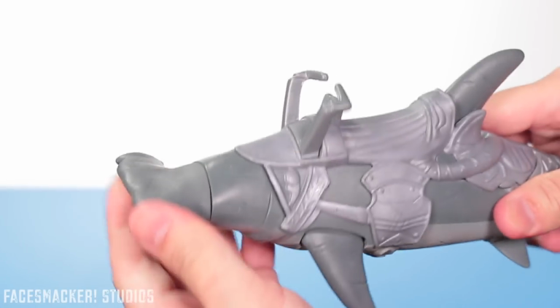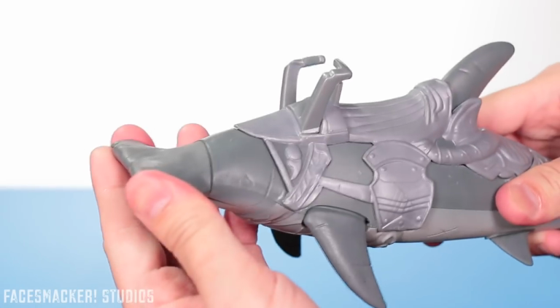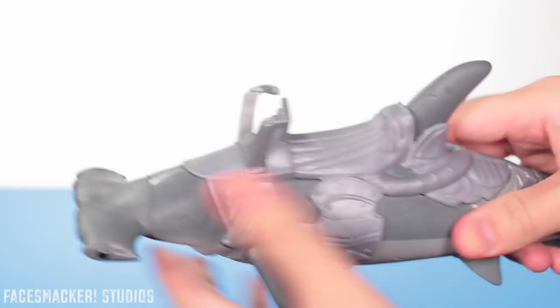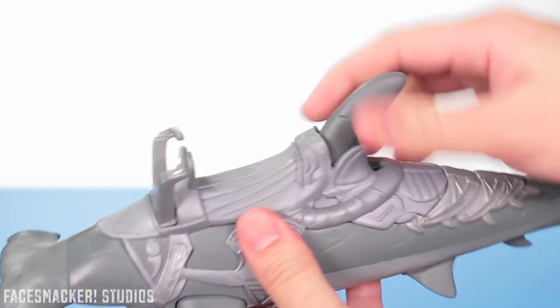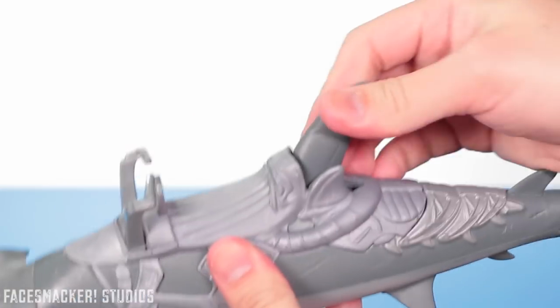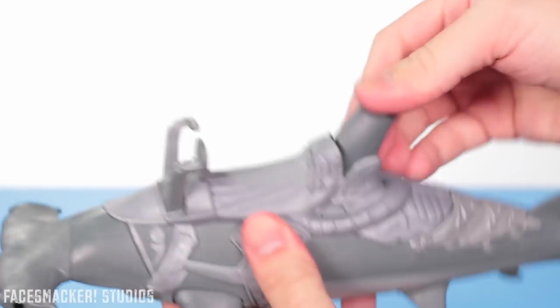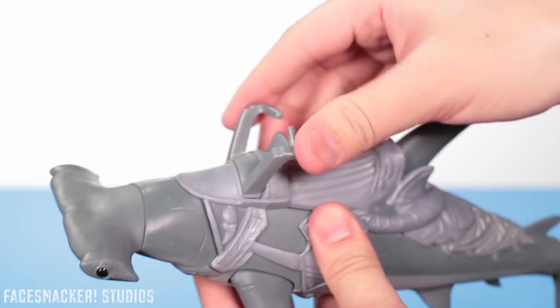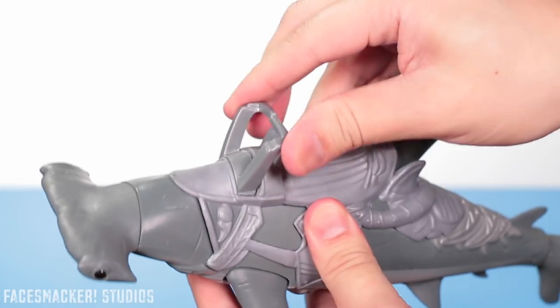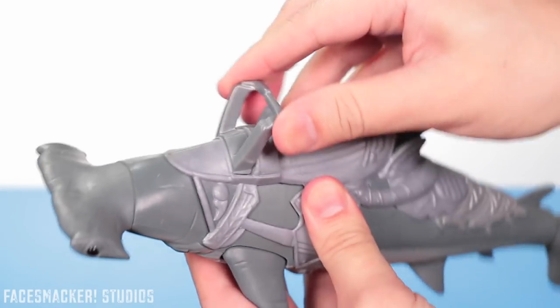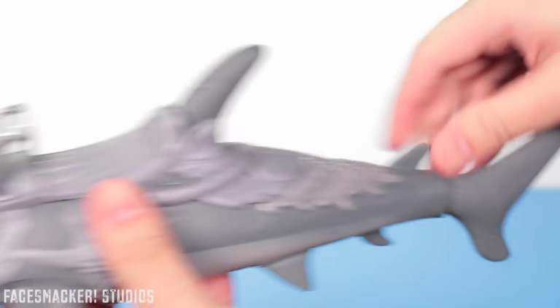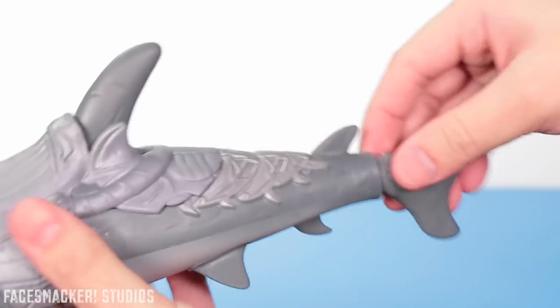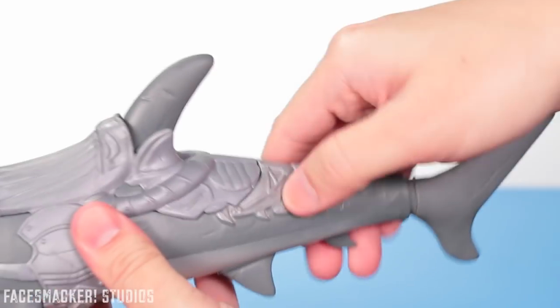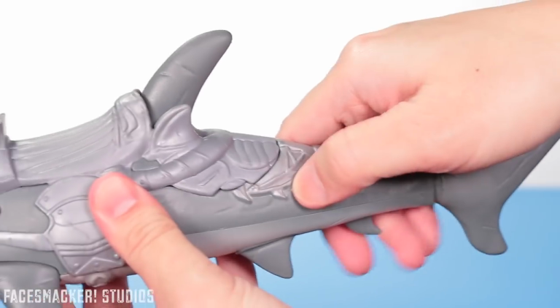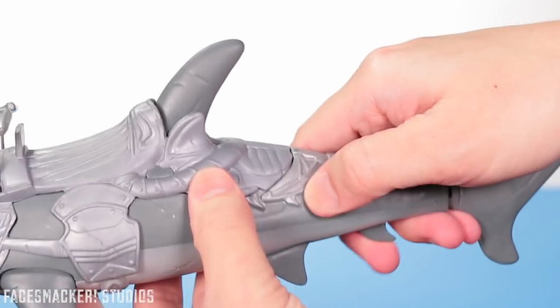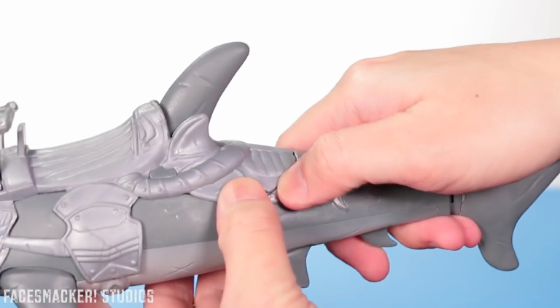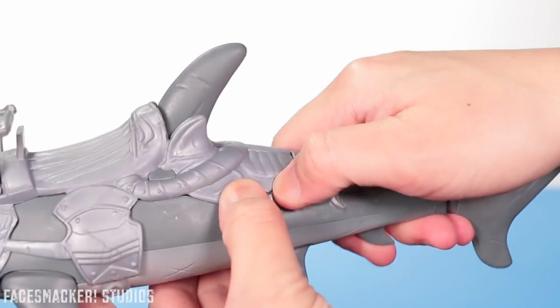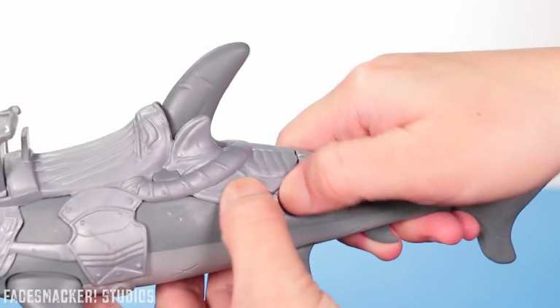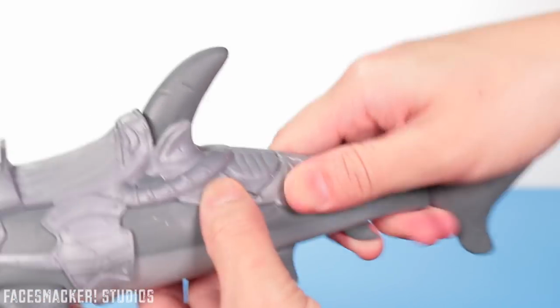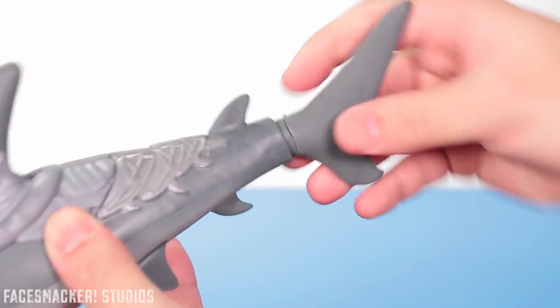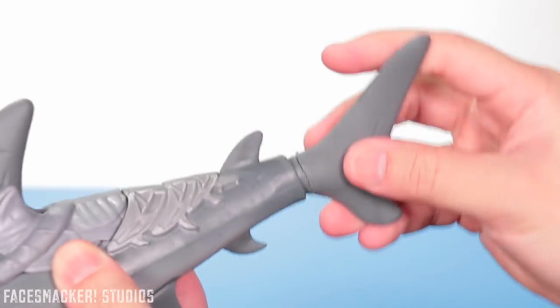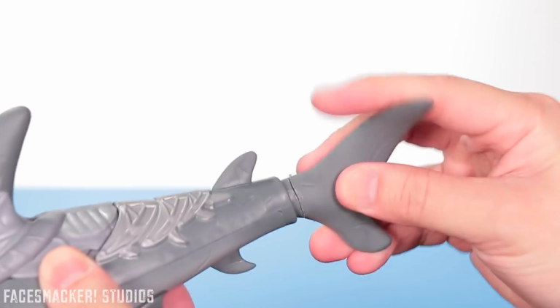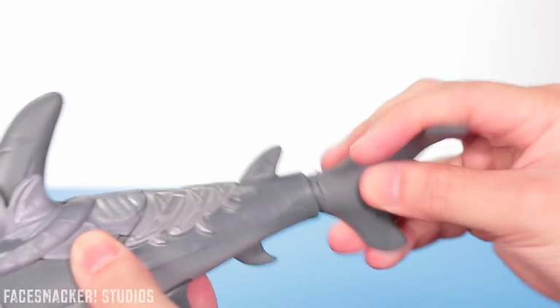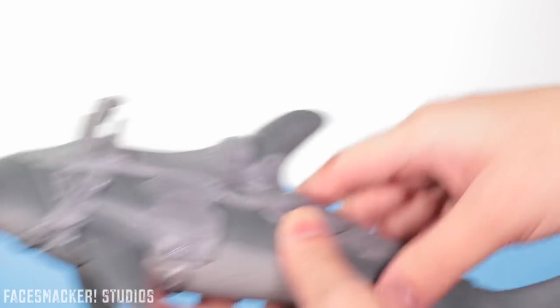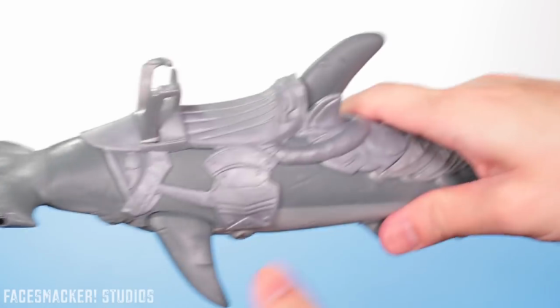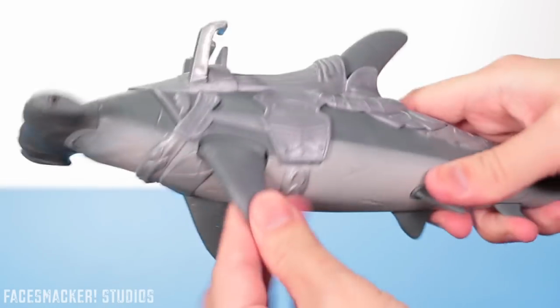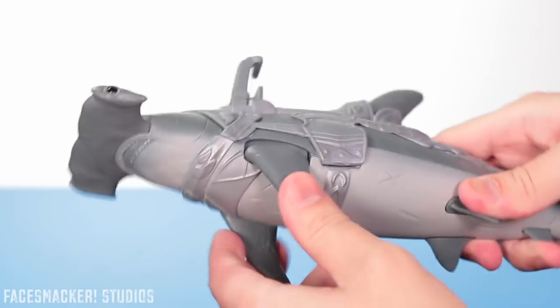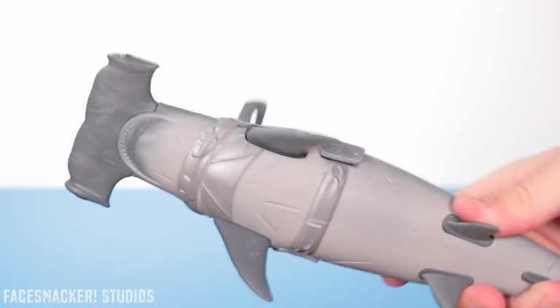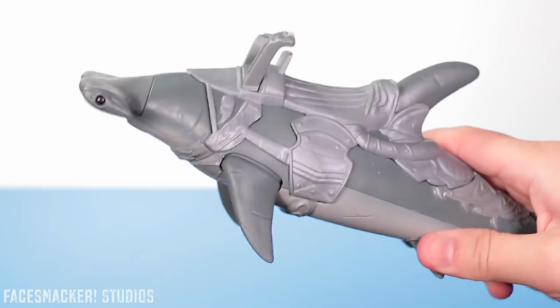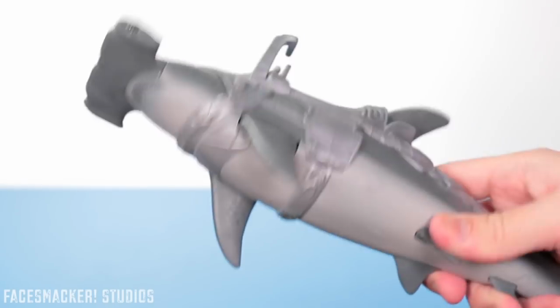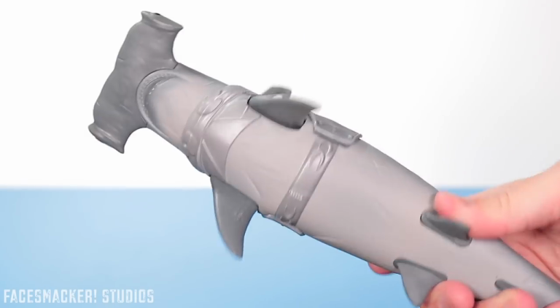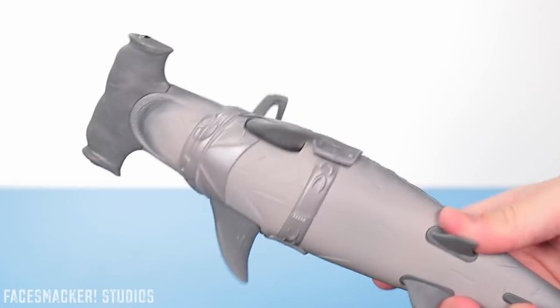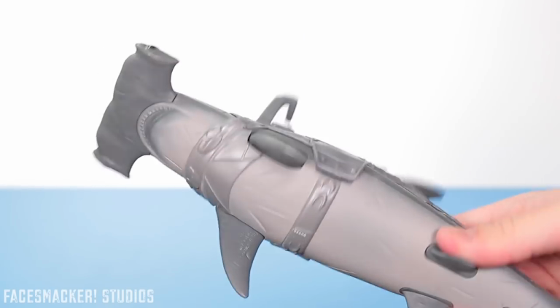It's actually pretty soft too everywhere — like the head's pretty soft, this fin's soft, this is soft. Even these little arm pieces are actually pretty soft, and especially the tail, so it's definitely throw-at-your-friends friendly.